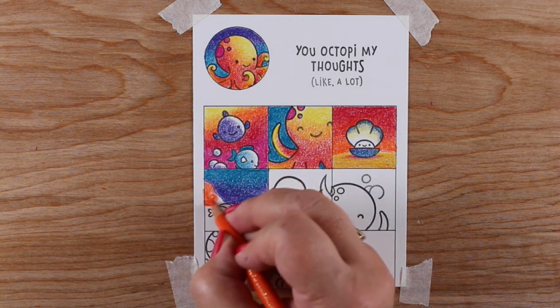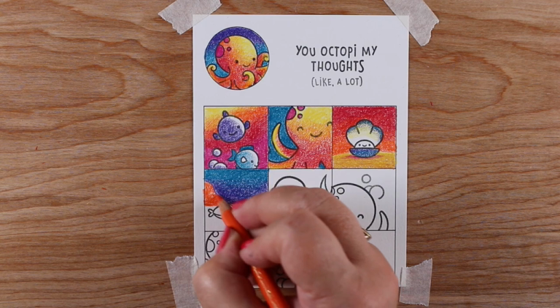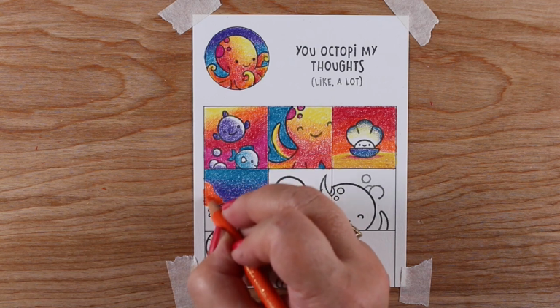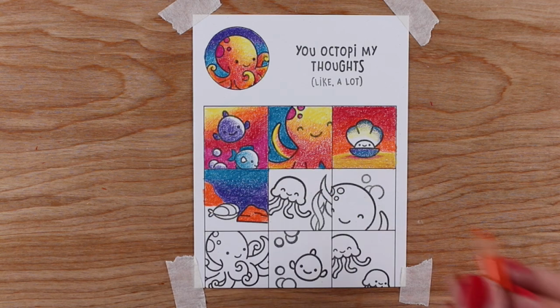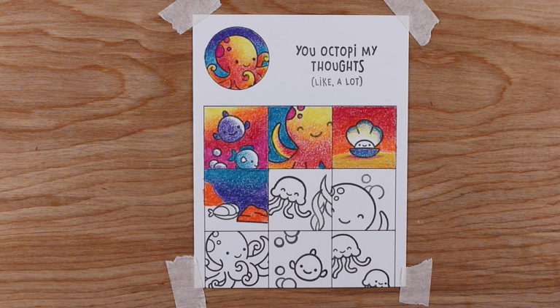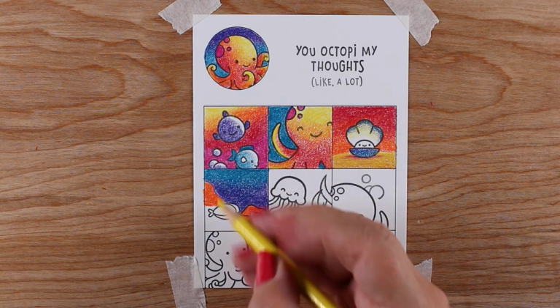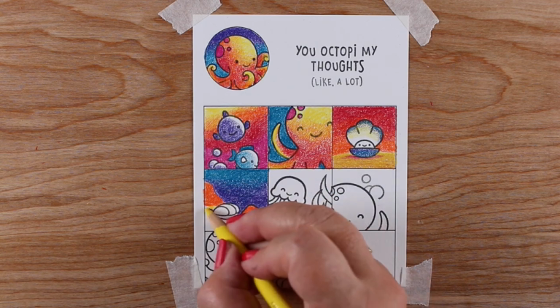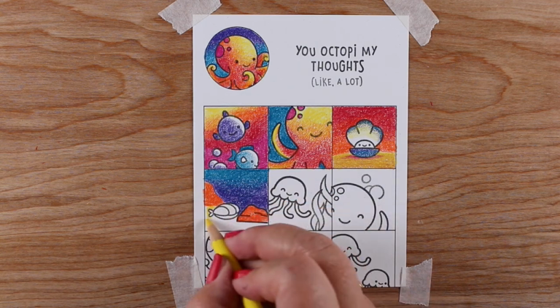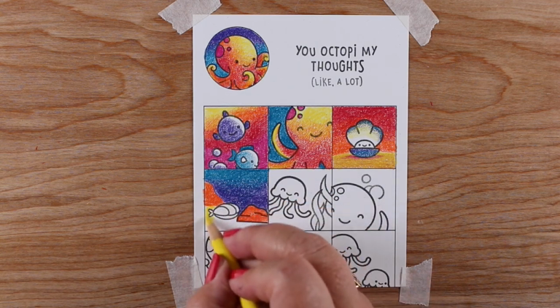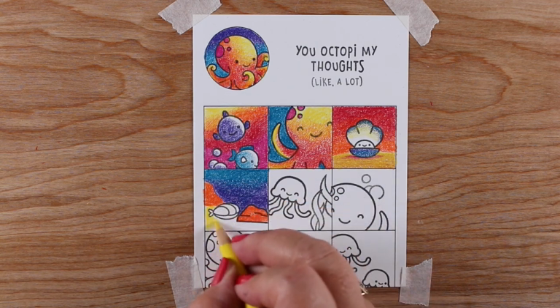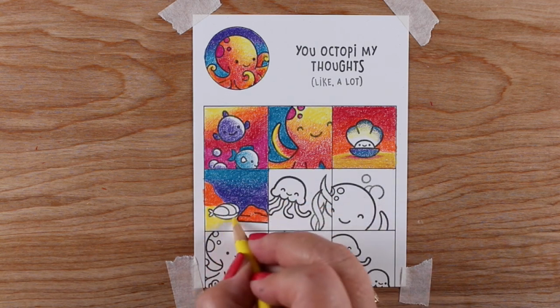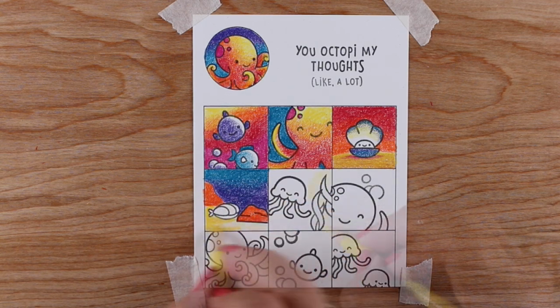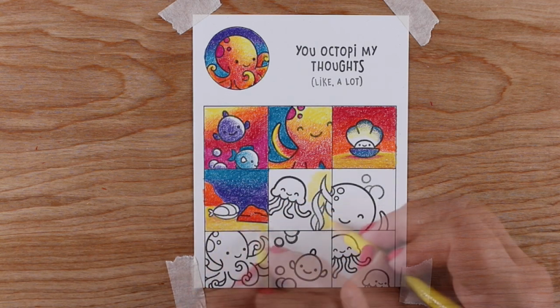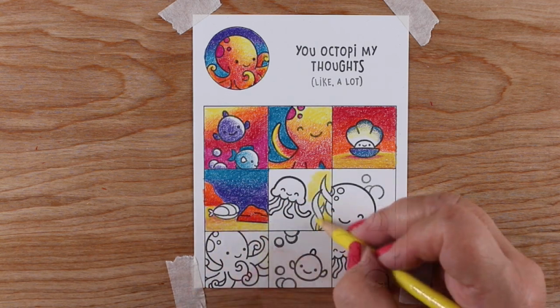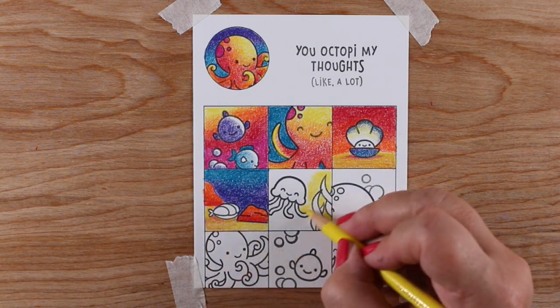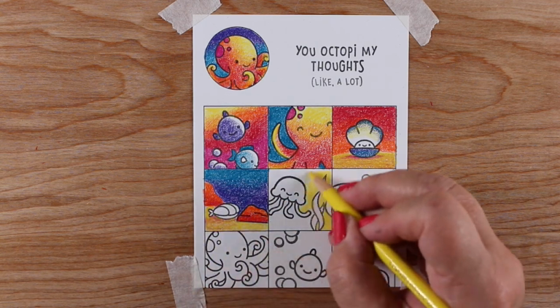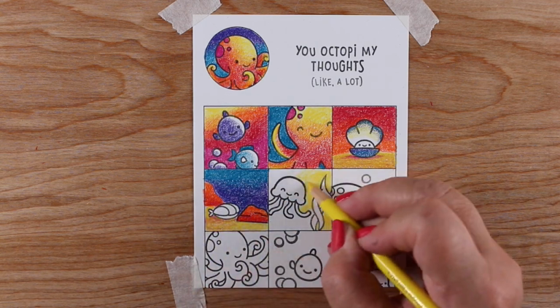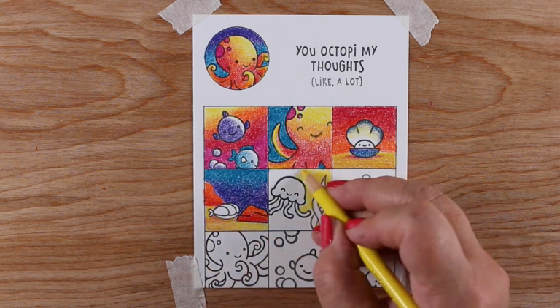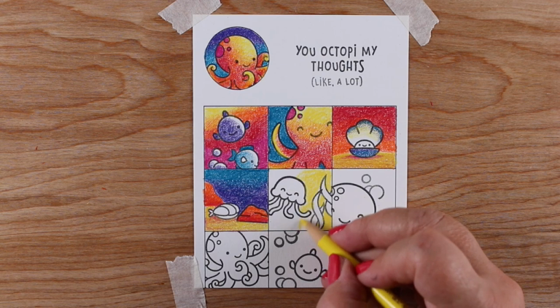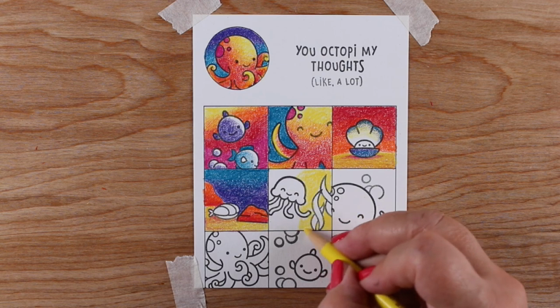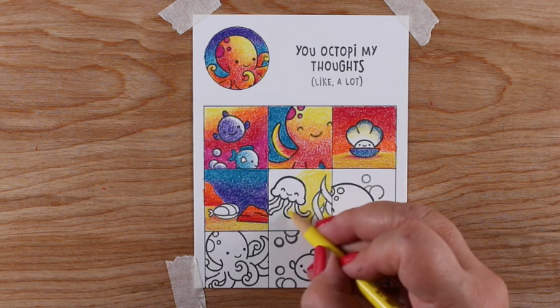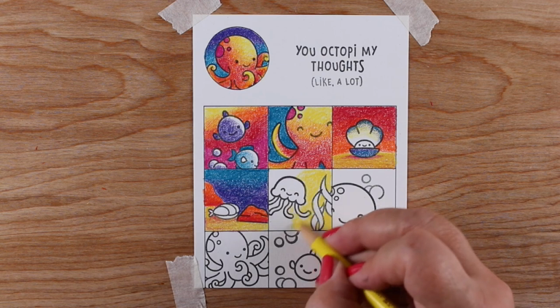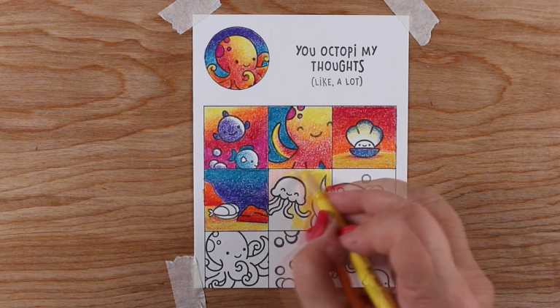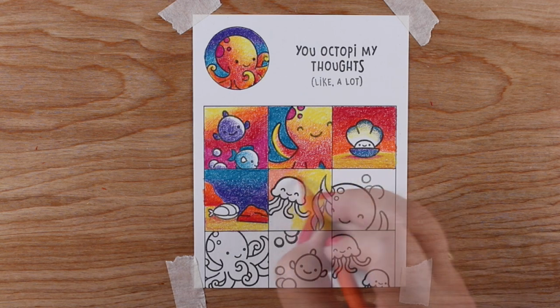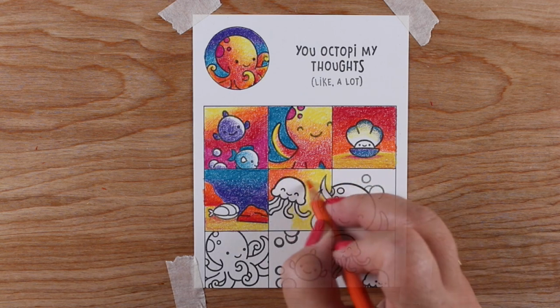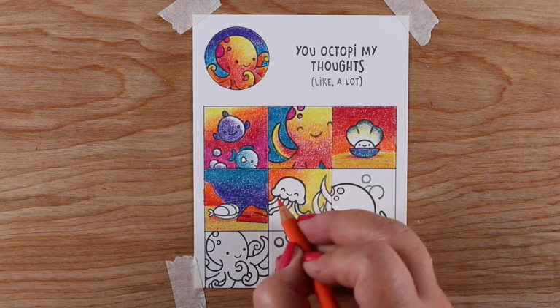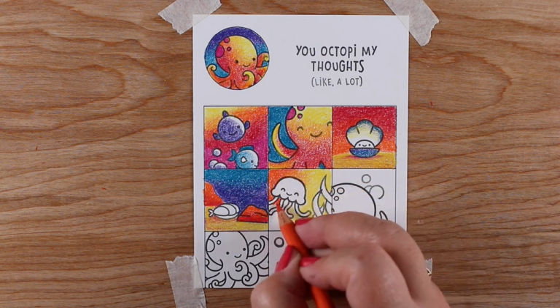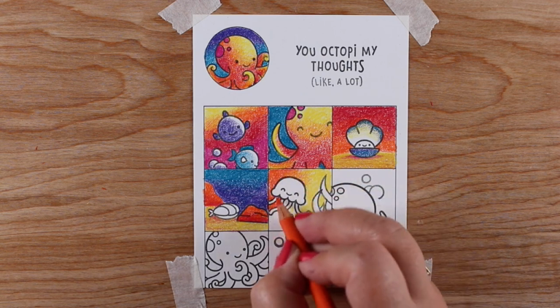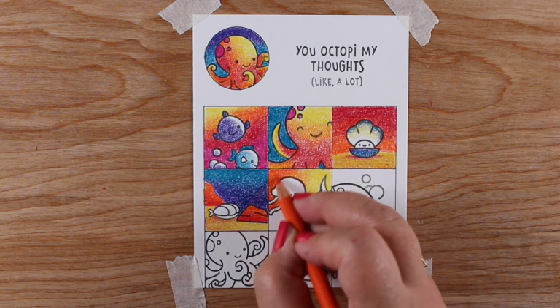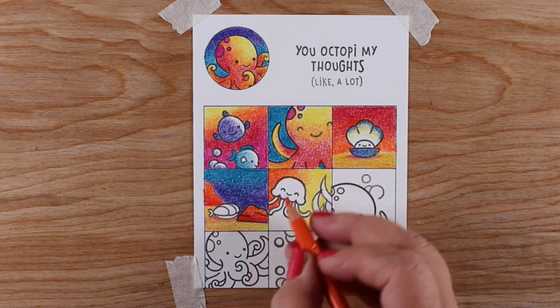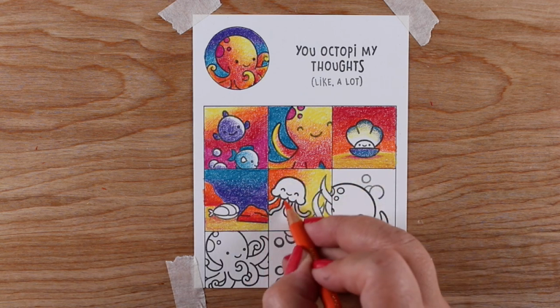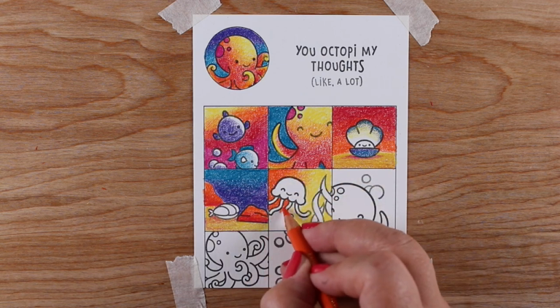I wish I could color this fast in real life — that would be really nice! Like I said, this took me a really long time, but it was so satisfying when I got it done because it is such a happy little card.